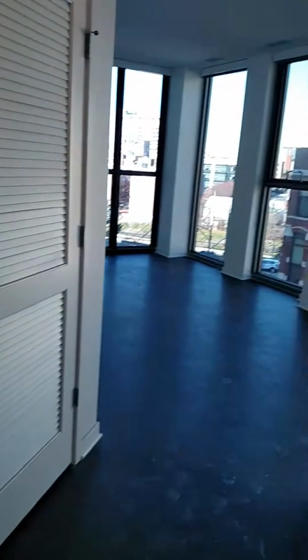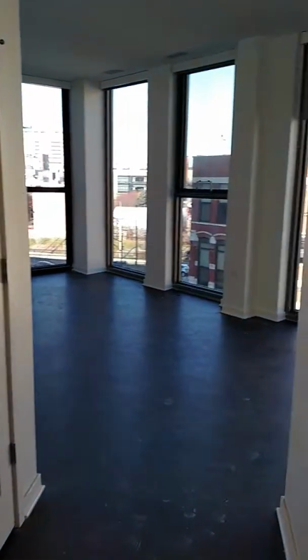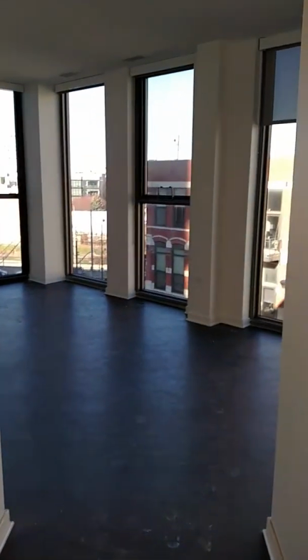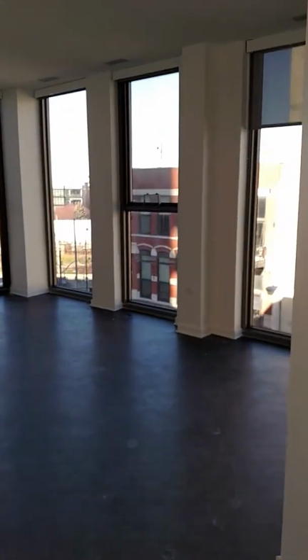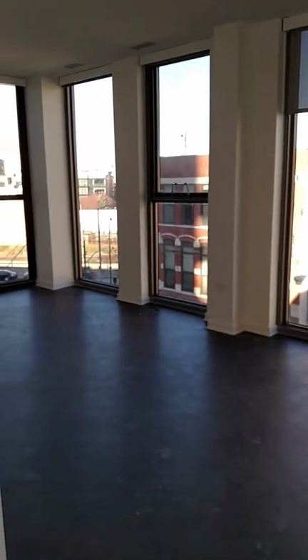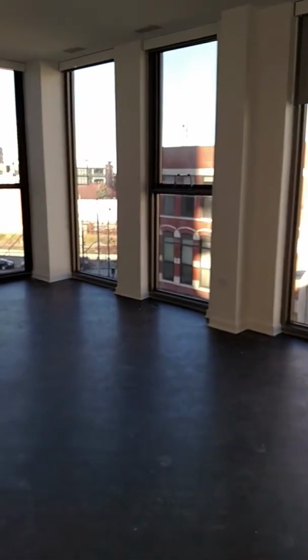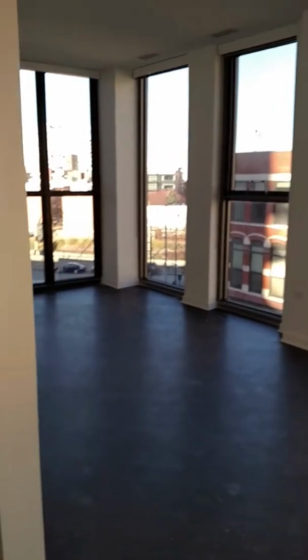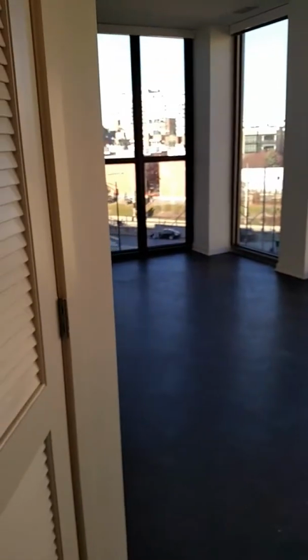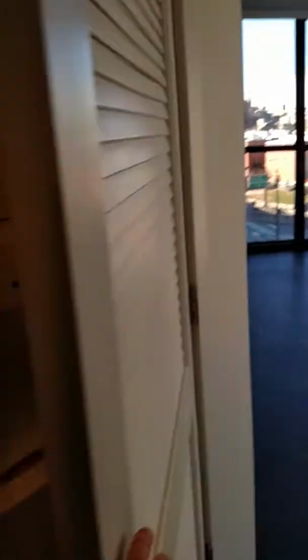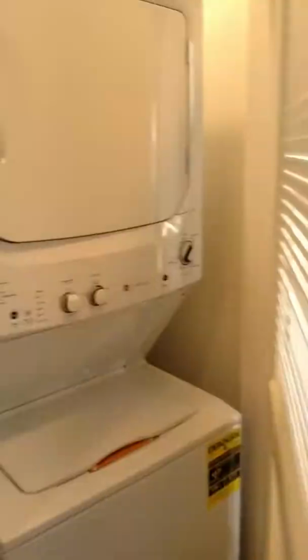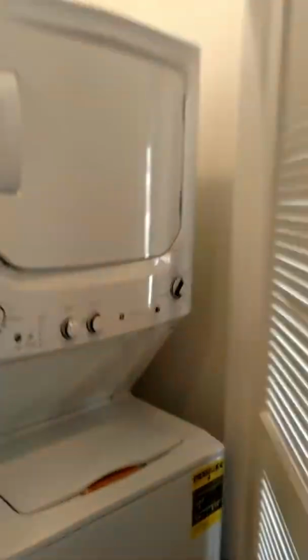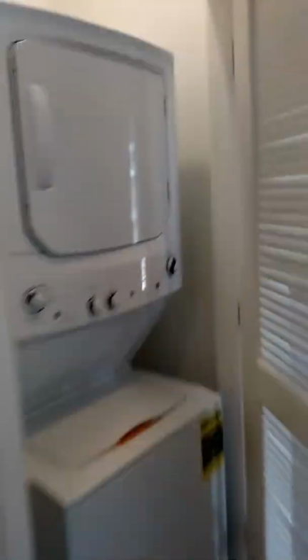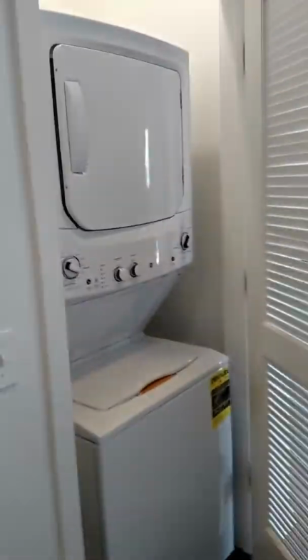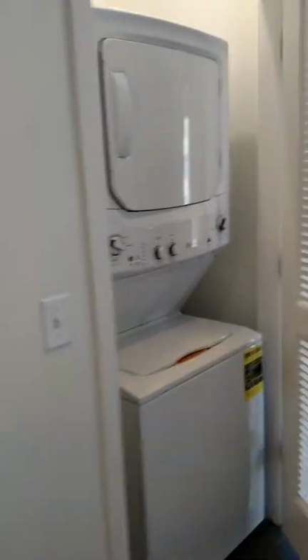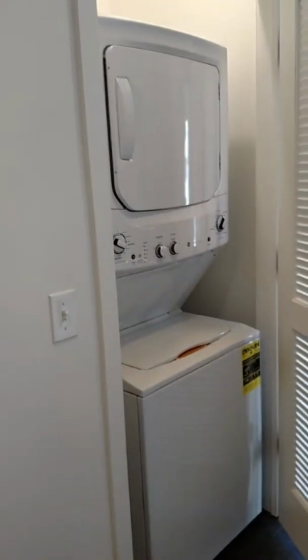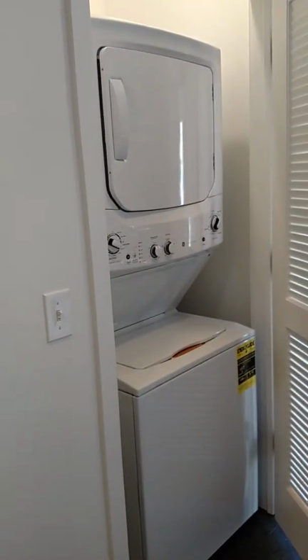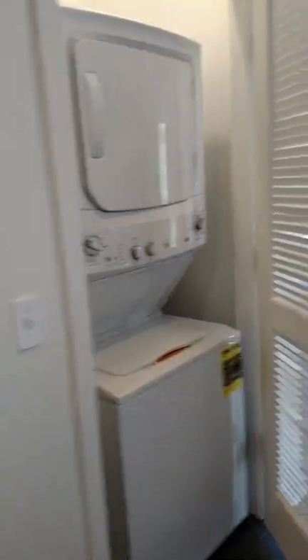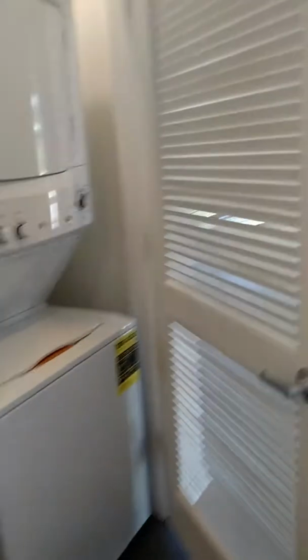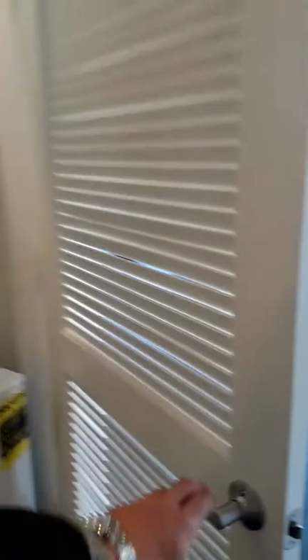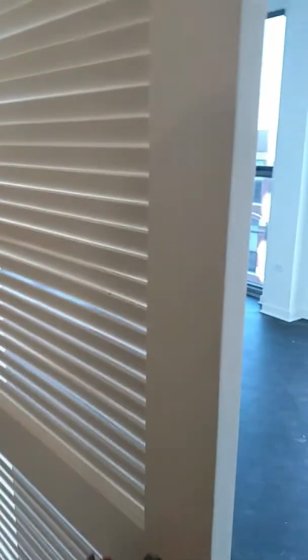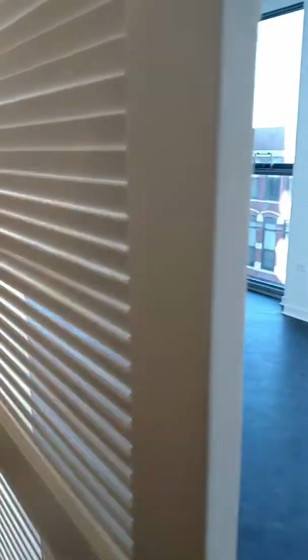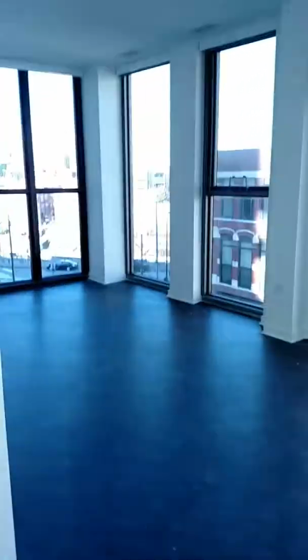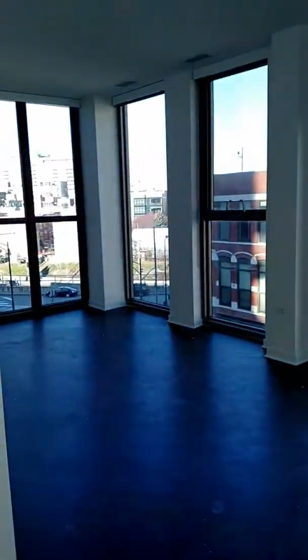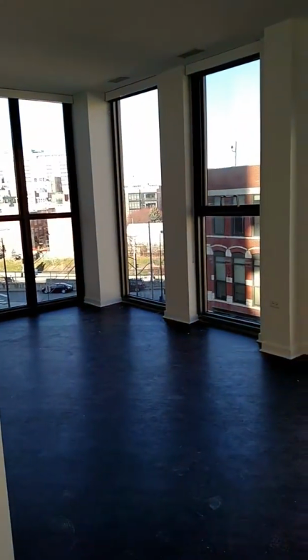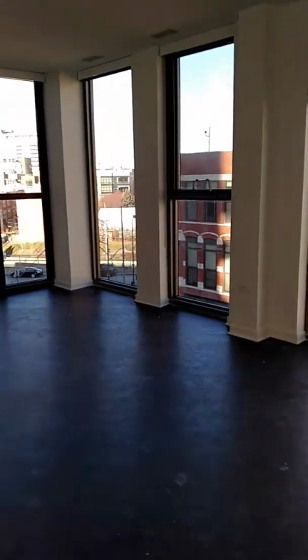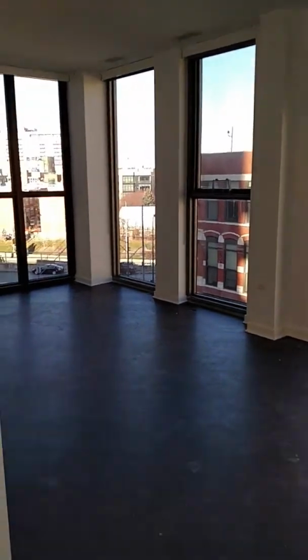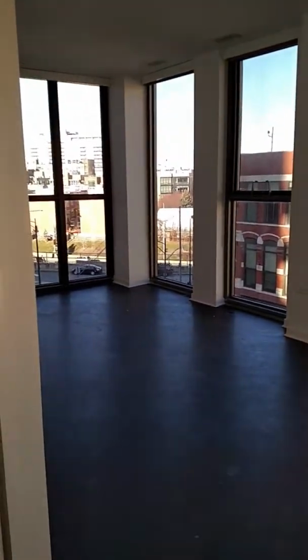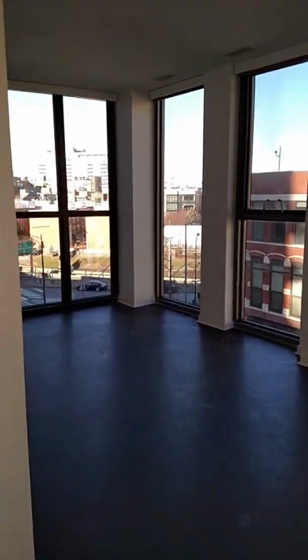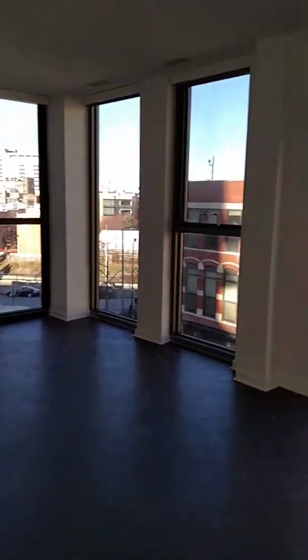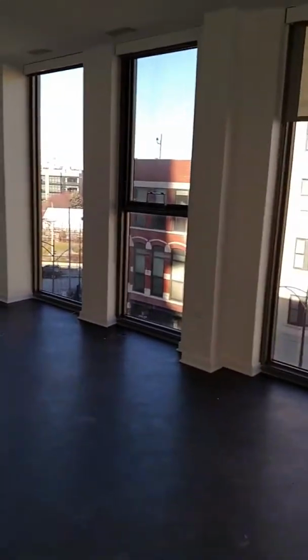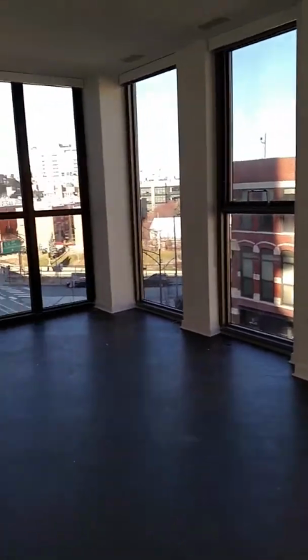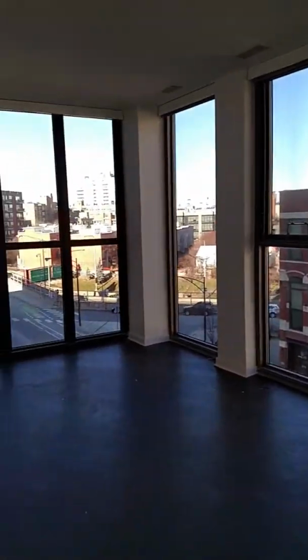As we enter into the unit, you have your in-unit washer and dryer. The unit was just completed so there's some dust that will be cleaned up prior to the new residents moving in.